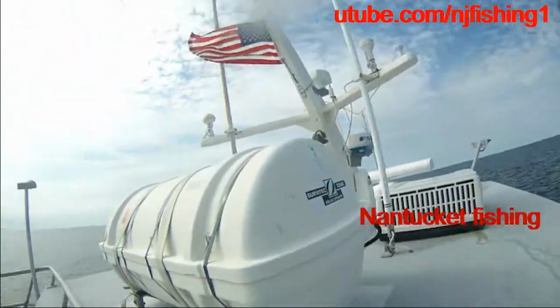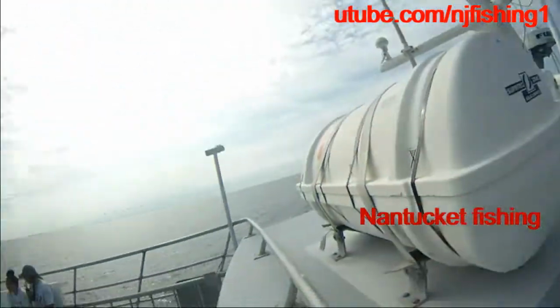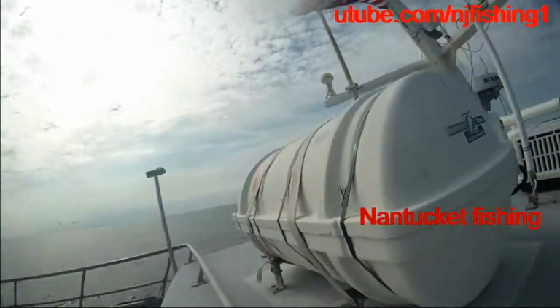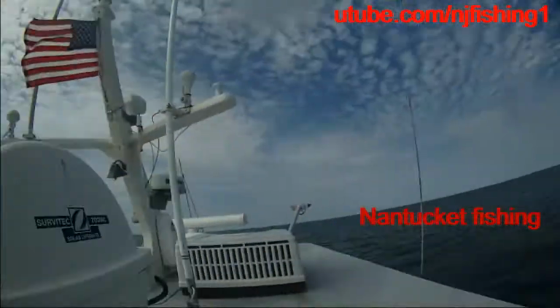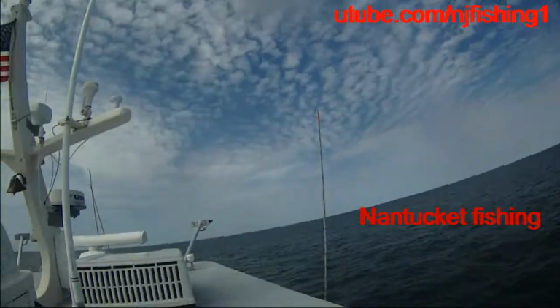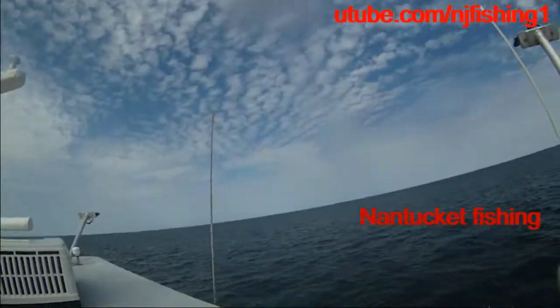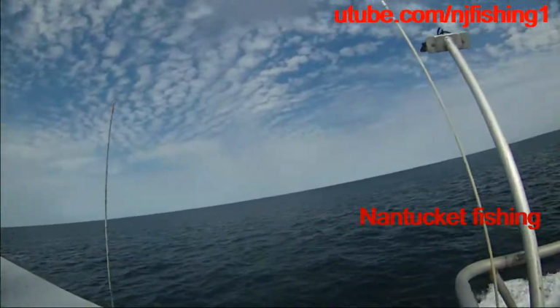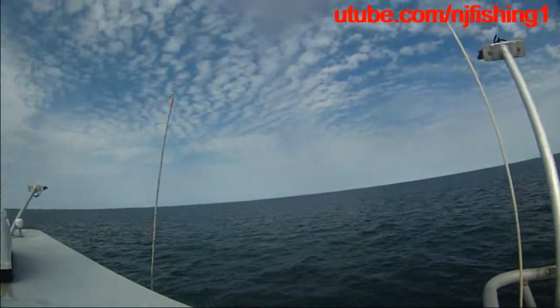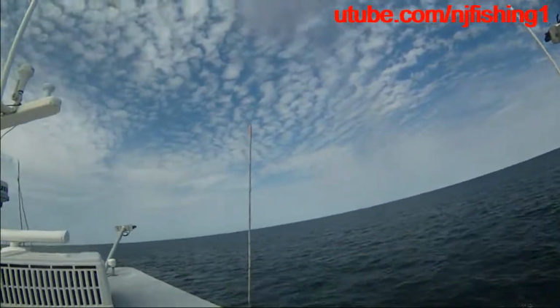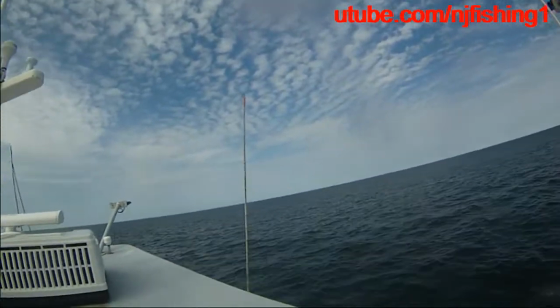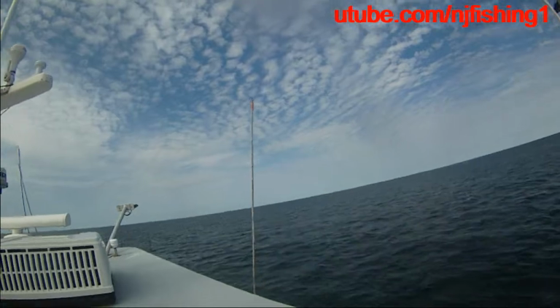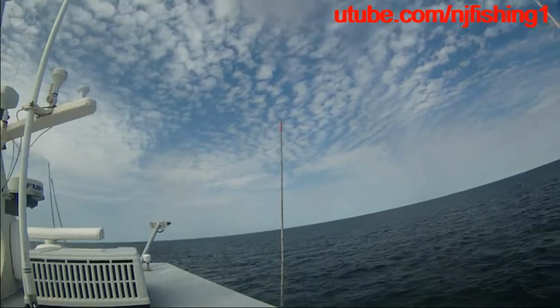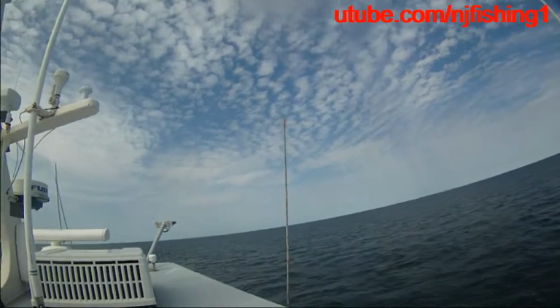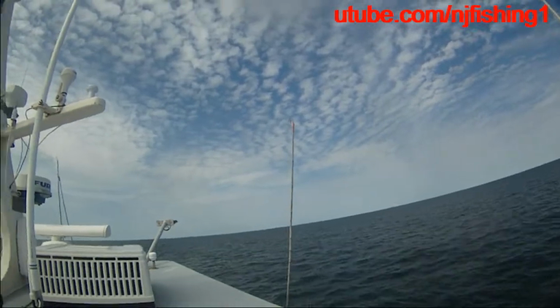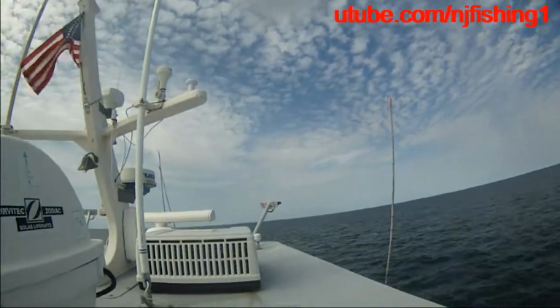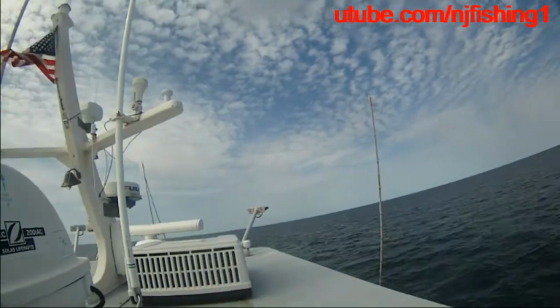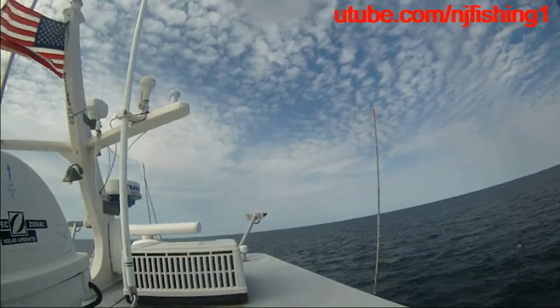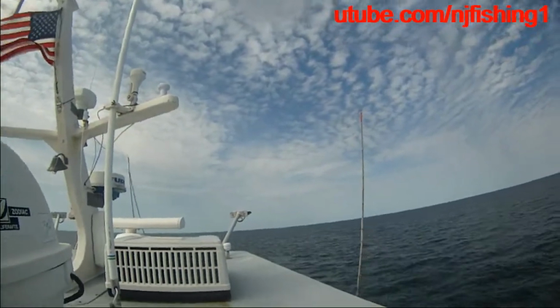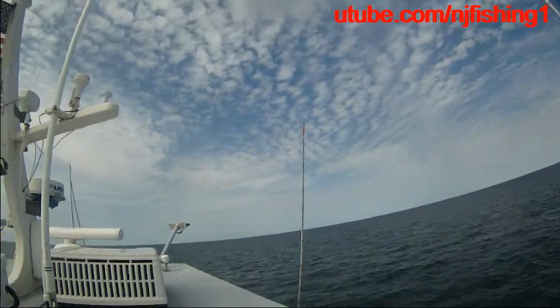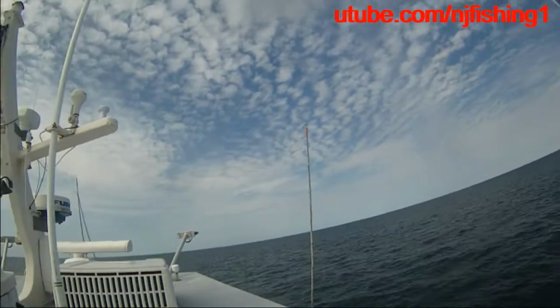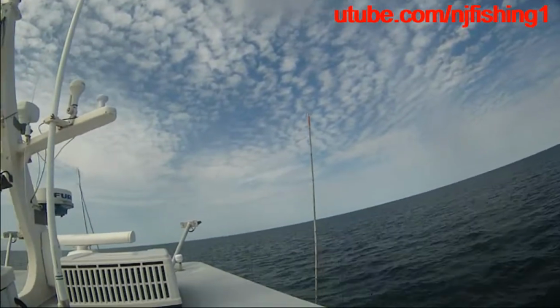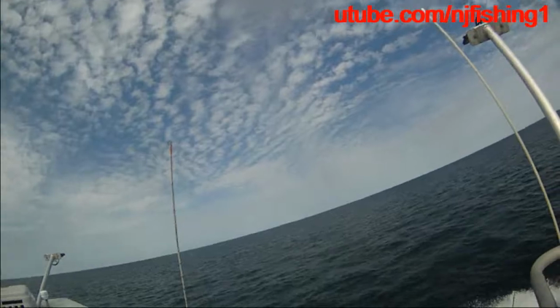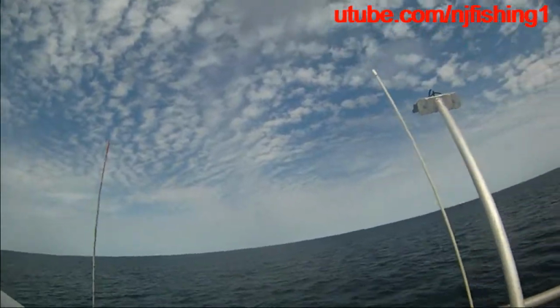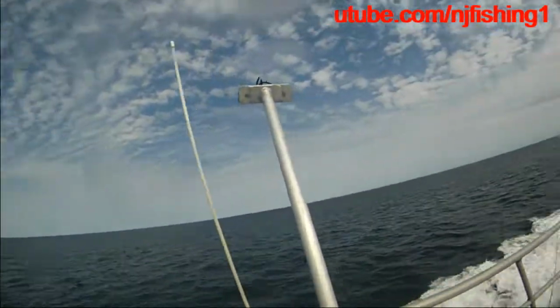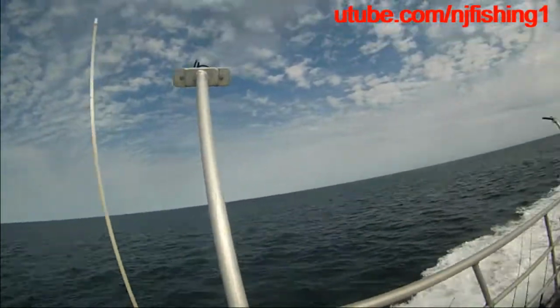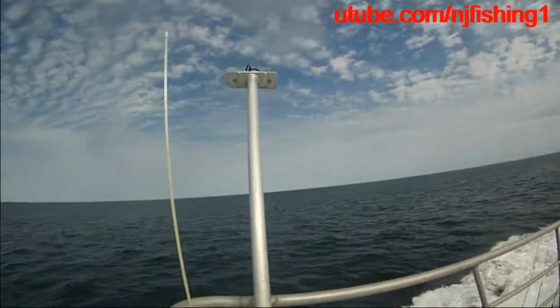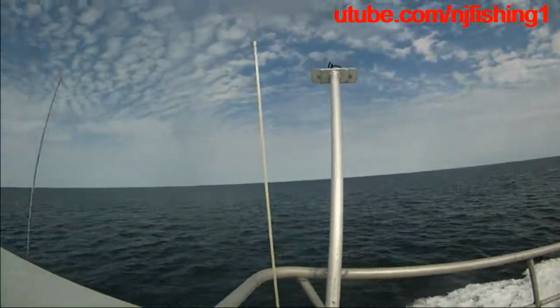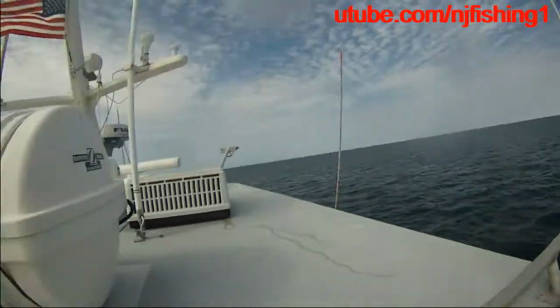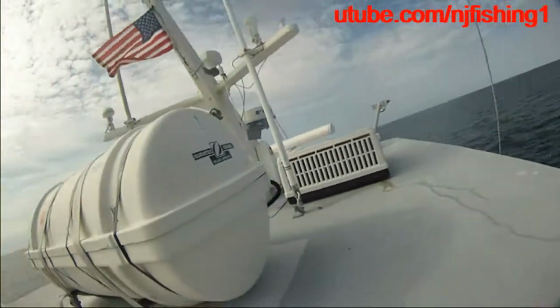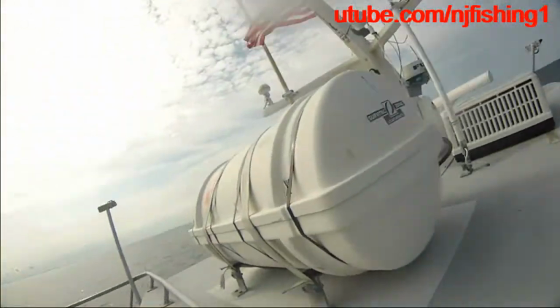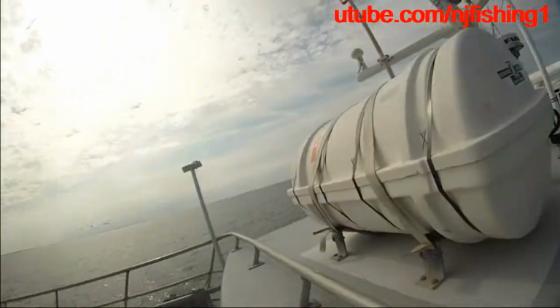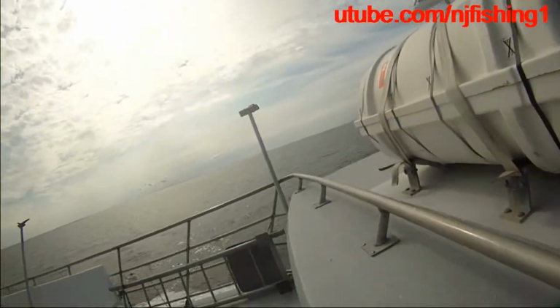We are in the water surrounded by Massachusetts, Cape Cod, Martha's Vineyard, and Nantucket. I'm going to show you in a second where we are exactly.